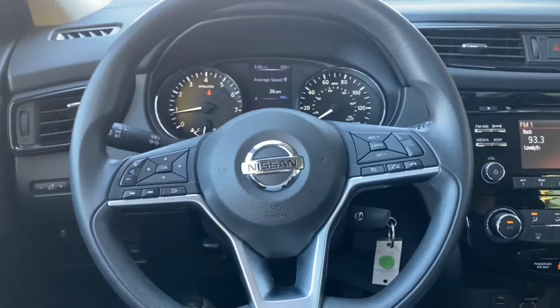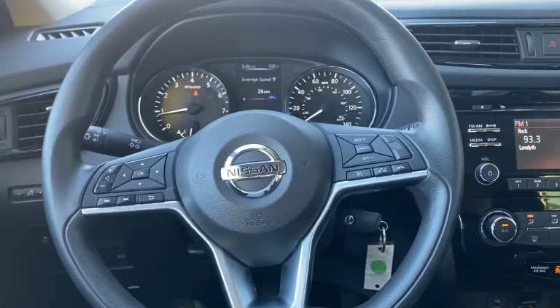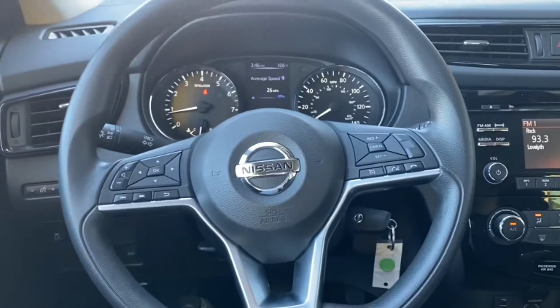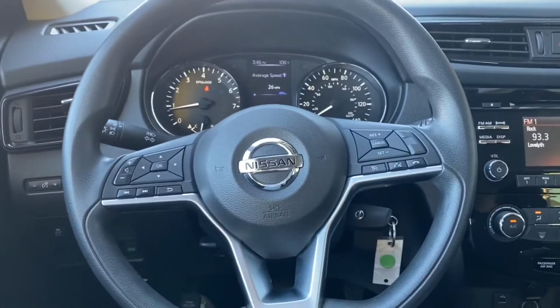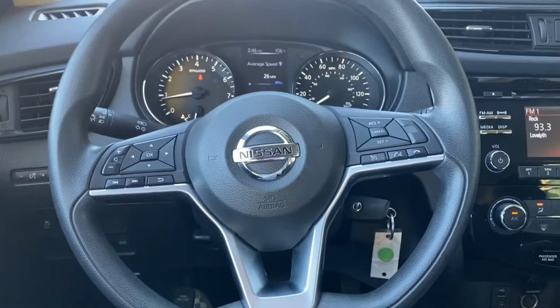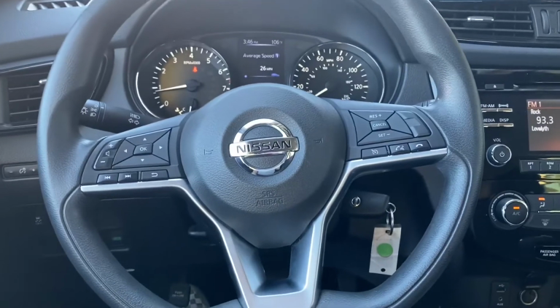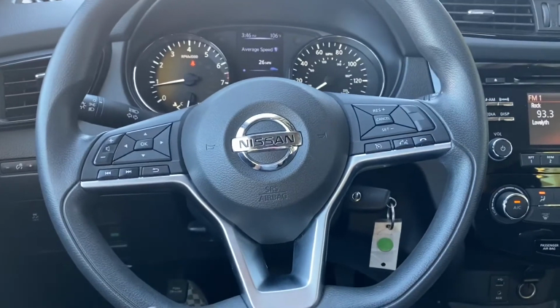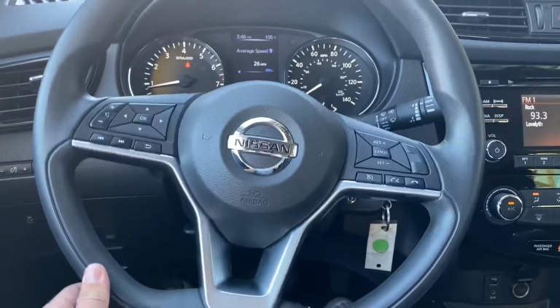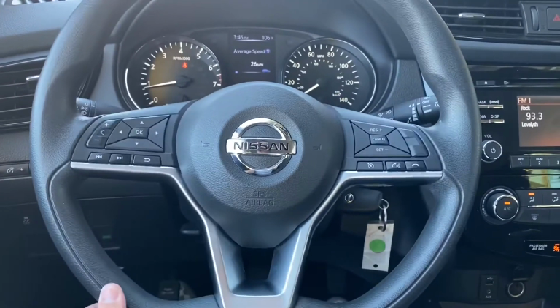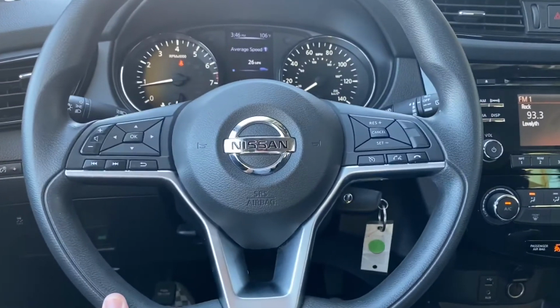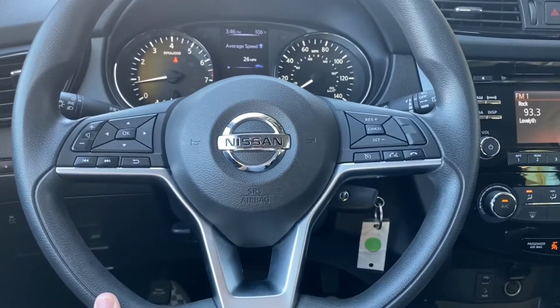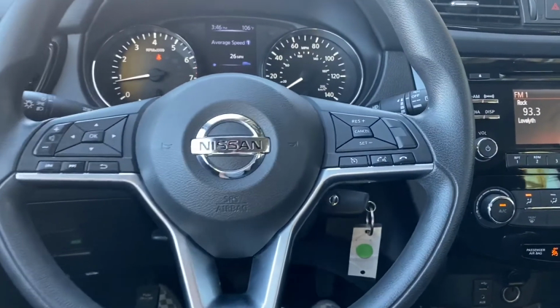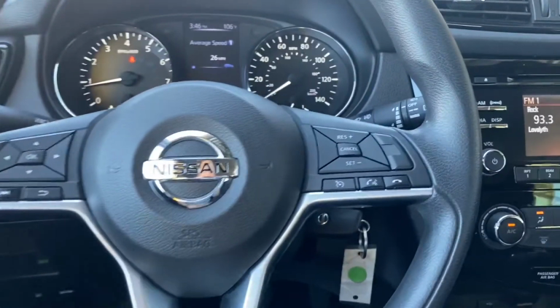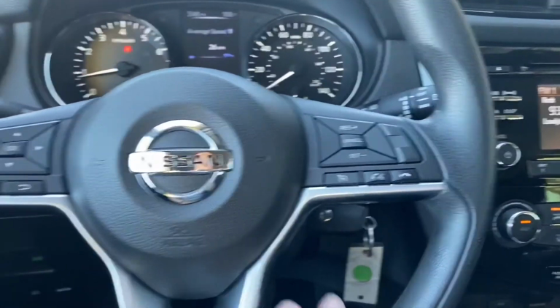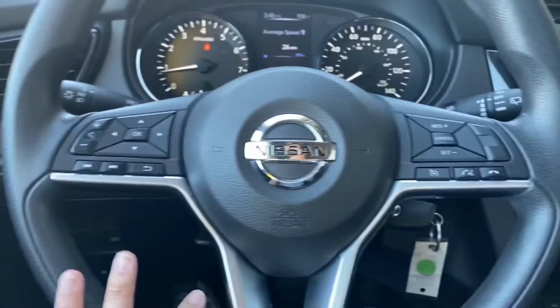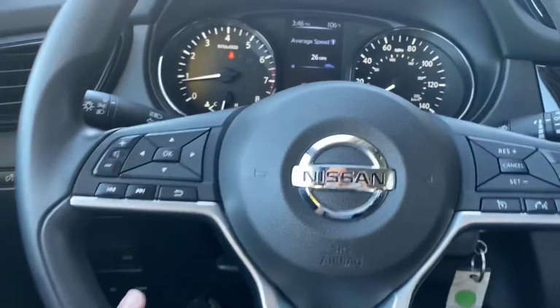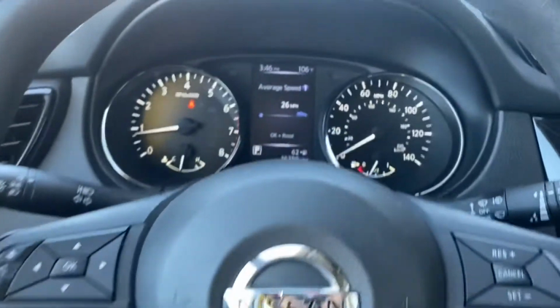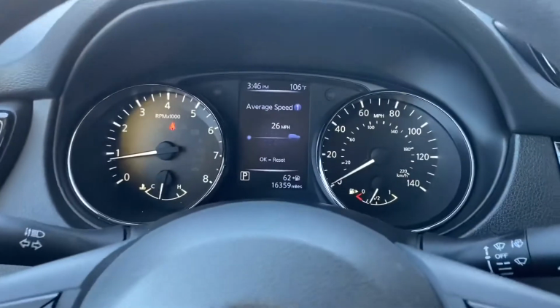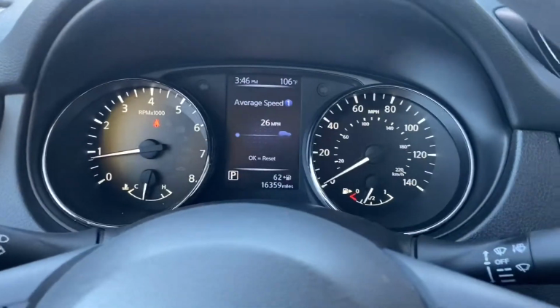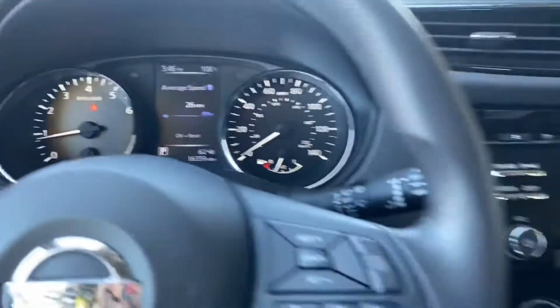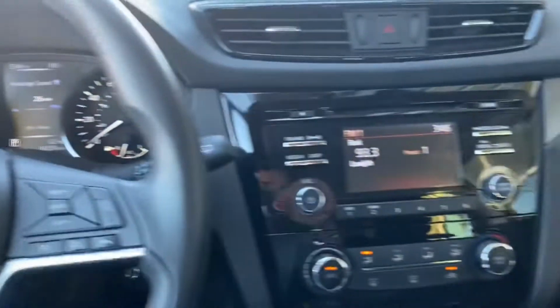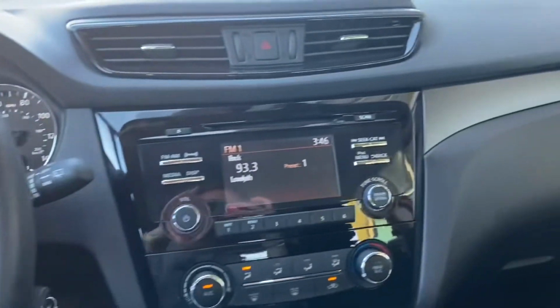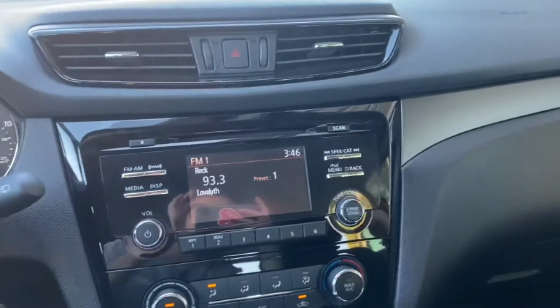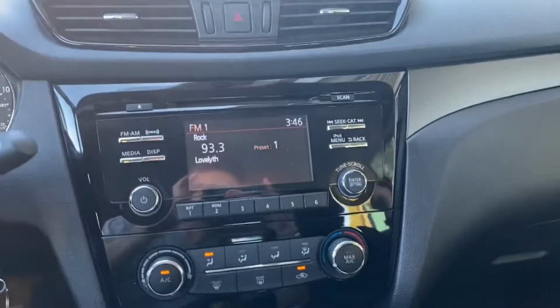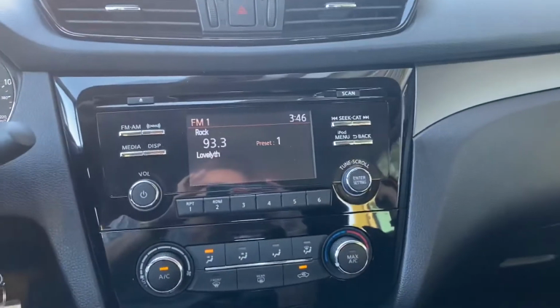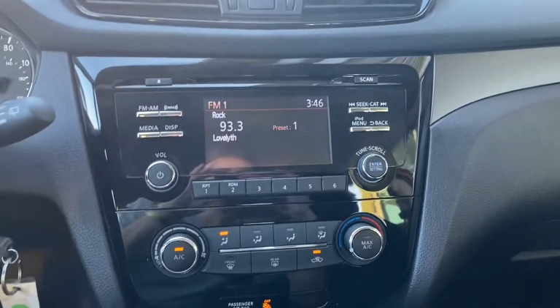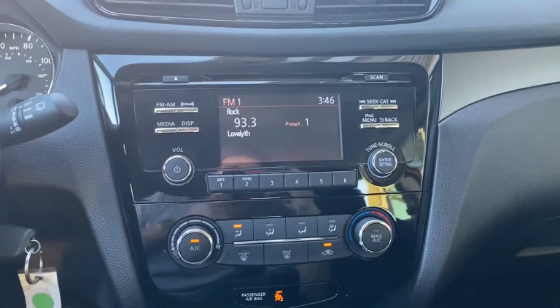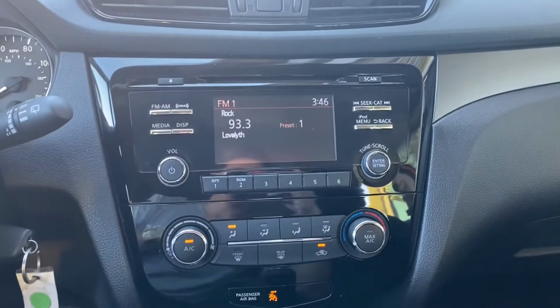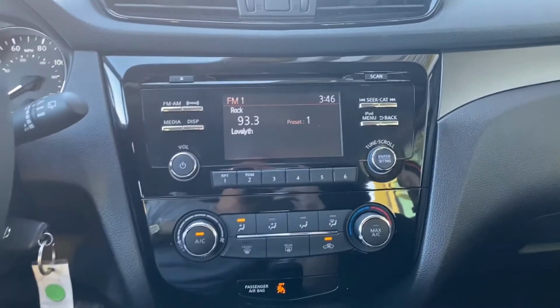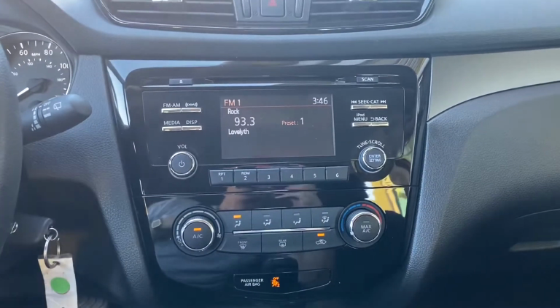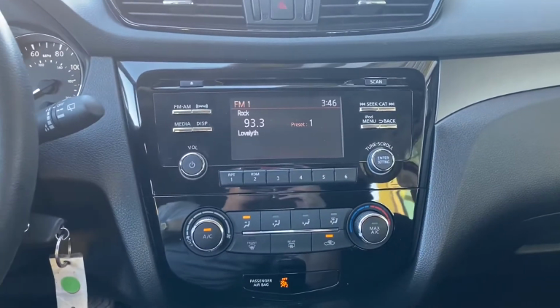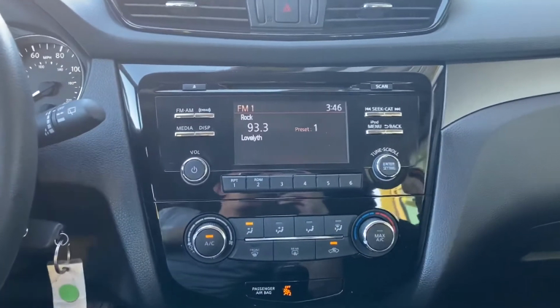As for the steering wheel, we have voice control, cruise control, as well as our call settings and volume settings. The dashboard looks really nice, and over by the media section we have our LCD display.